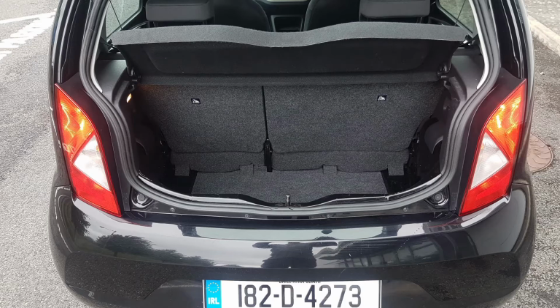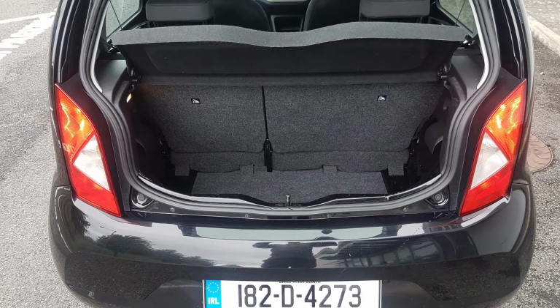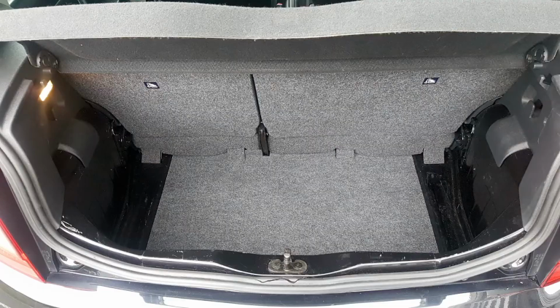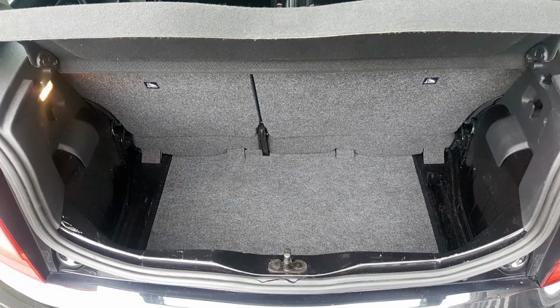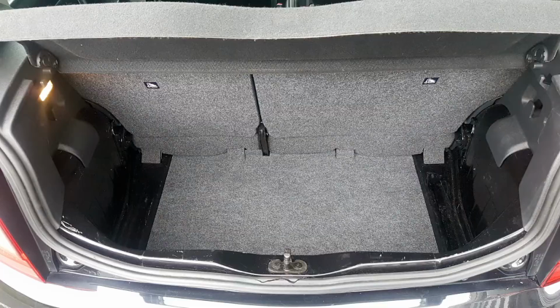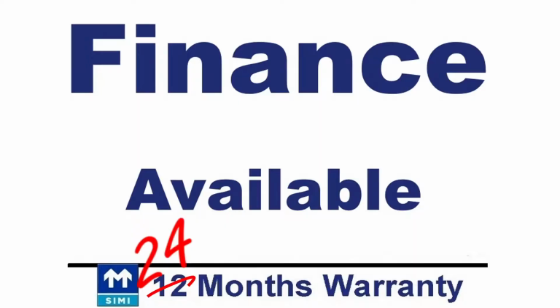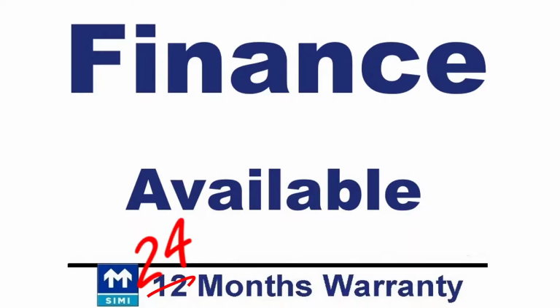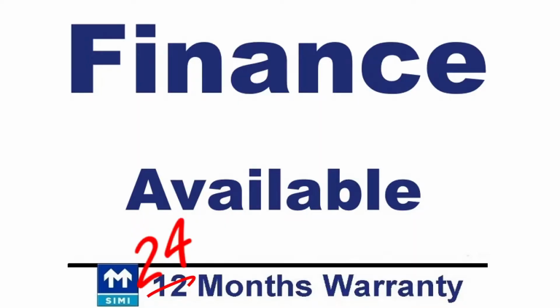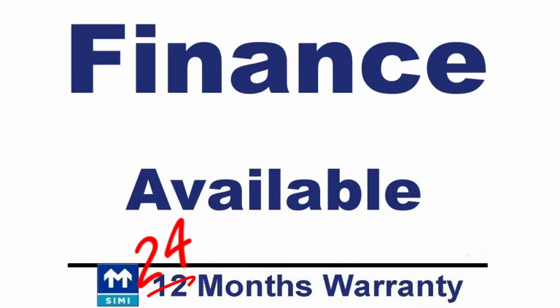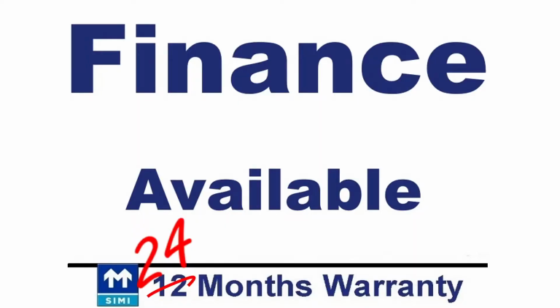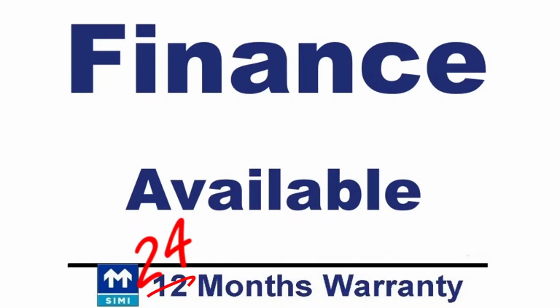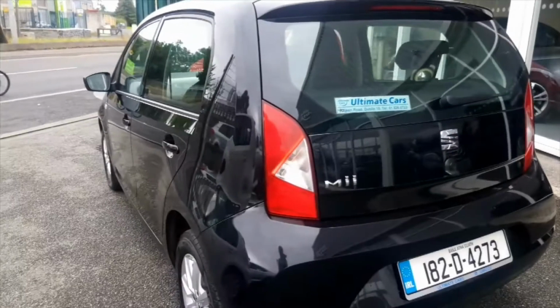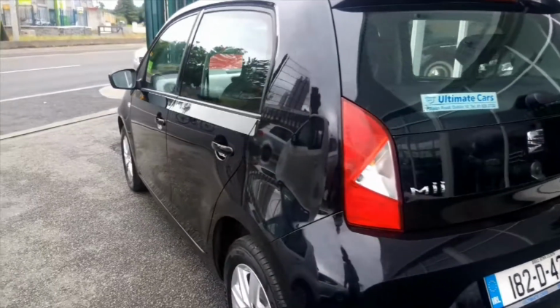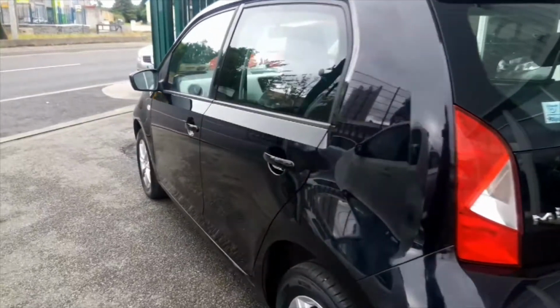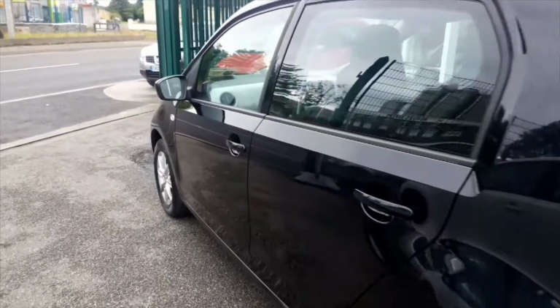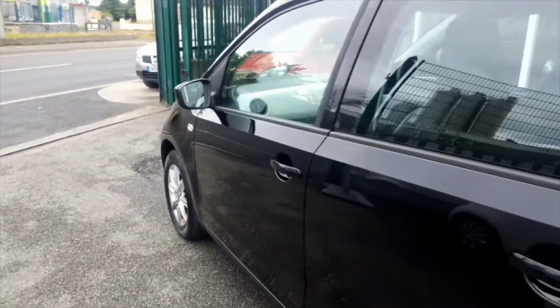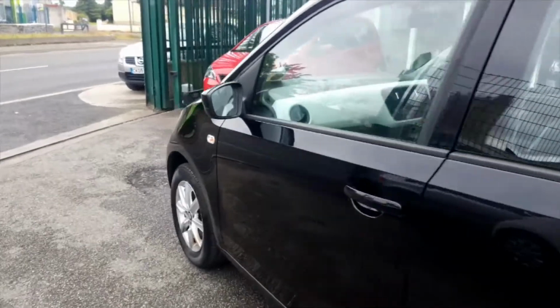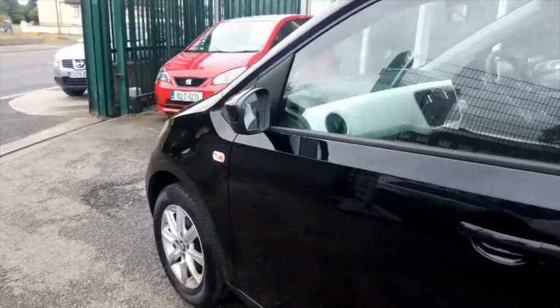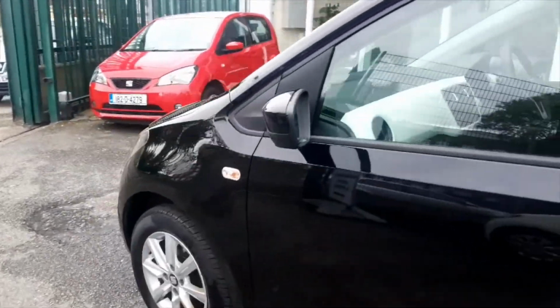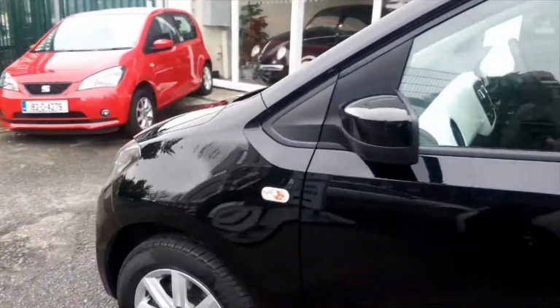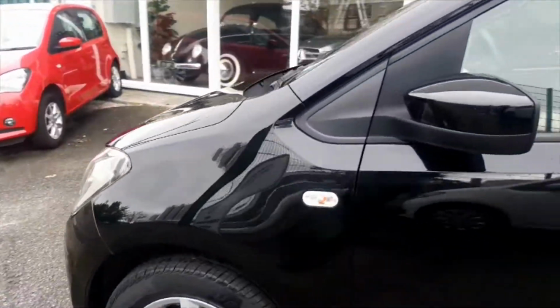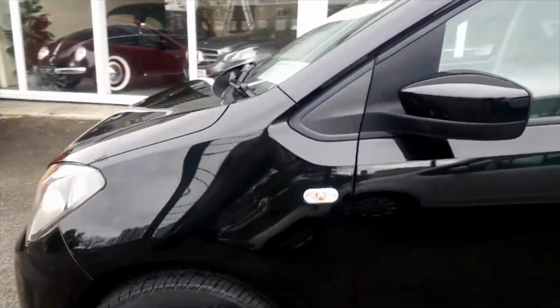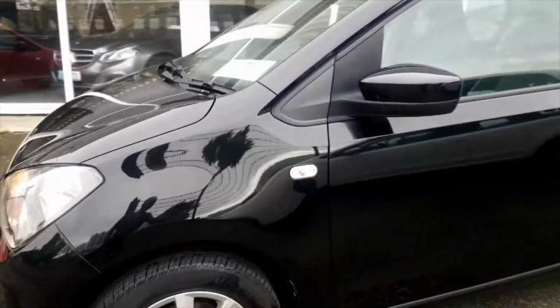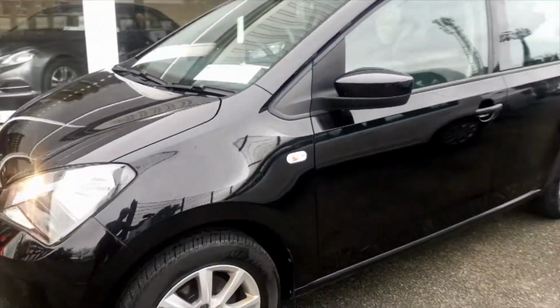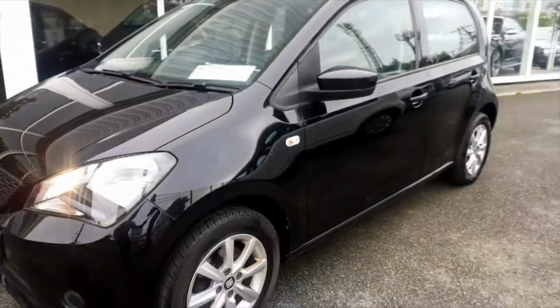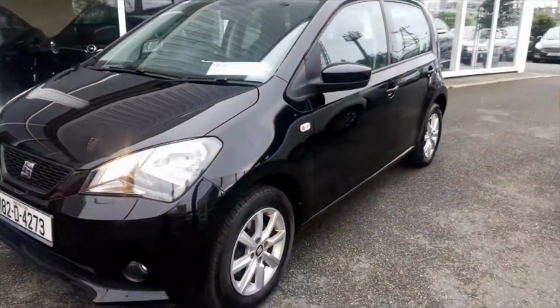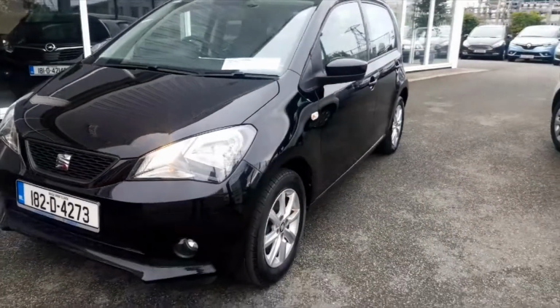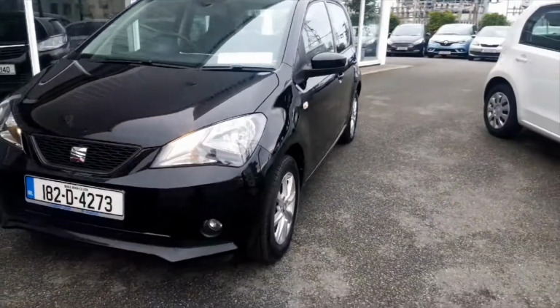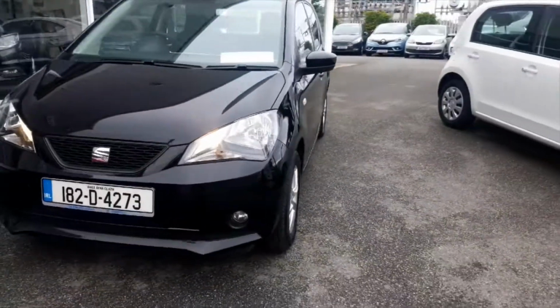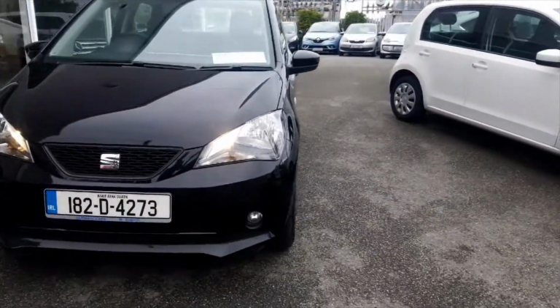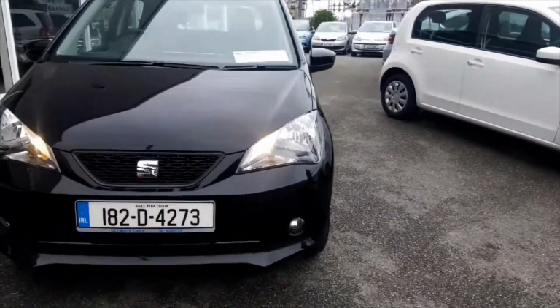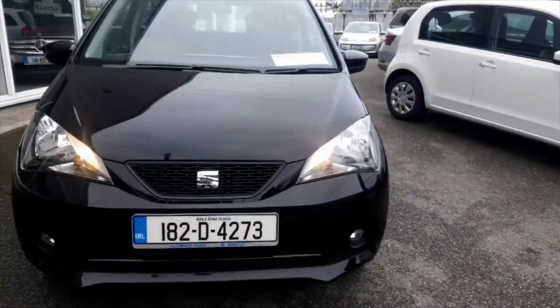And there's a decent boot too. Finance is available, even for those with a poor credit history. Please apply on our website ultimatecars.ie and click on the finance application form. The minimum deposit is 10%.